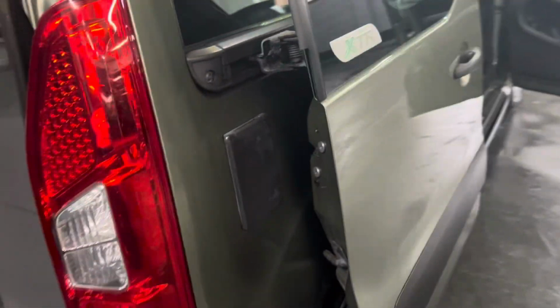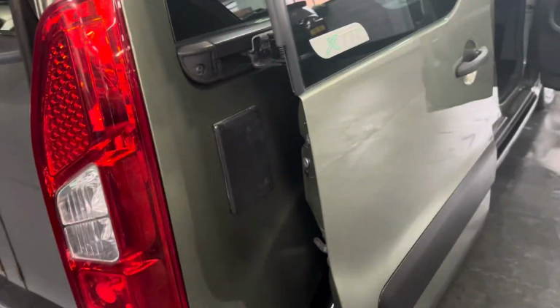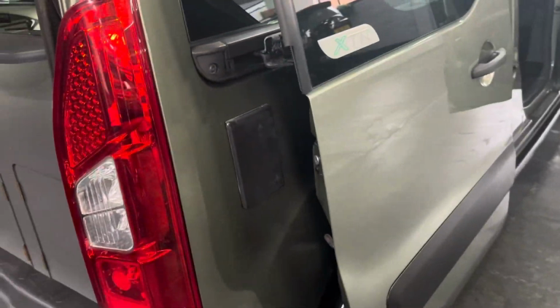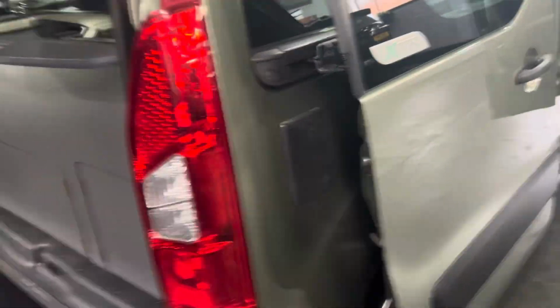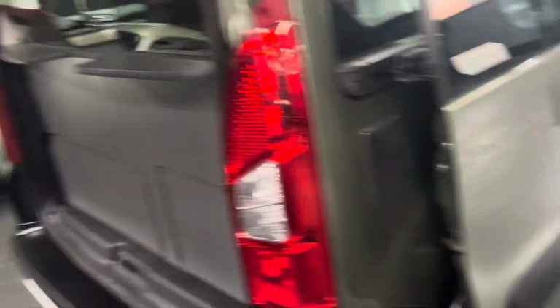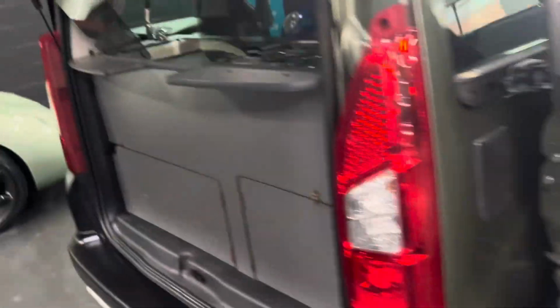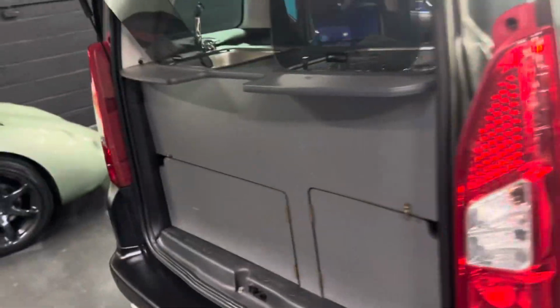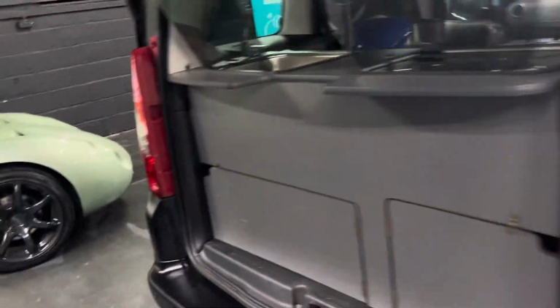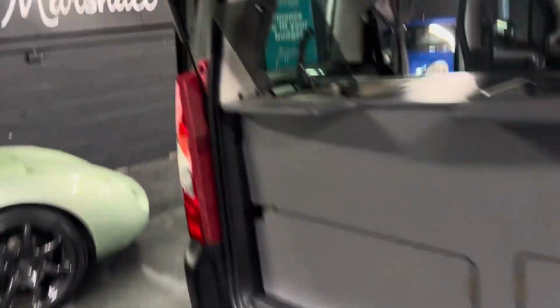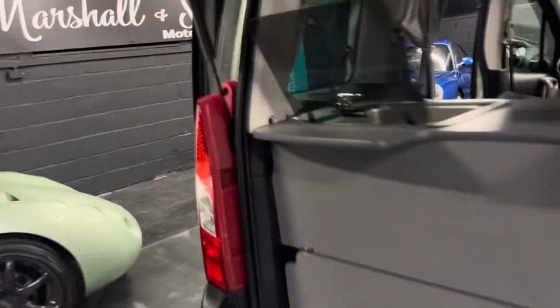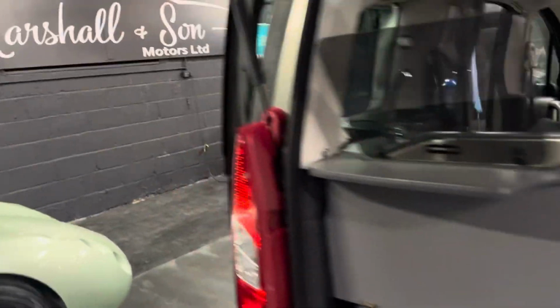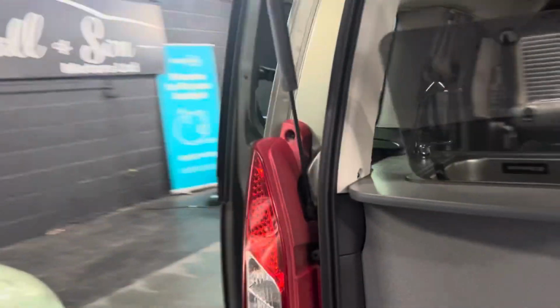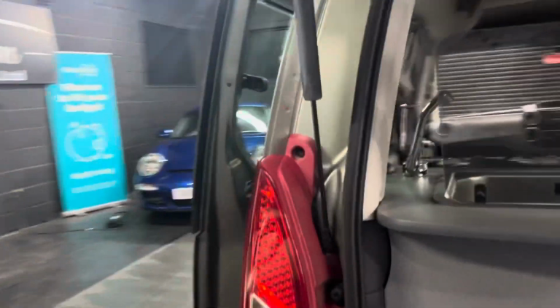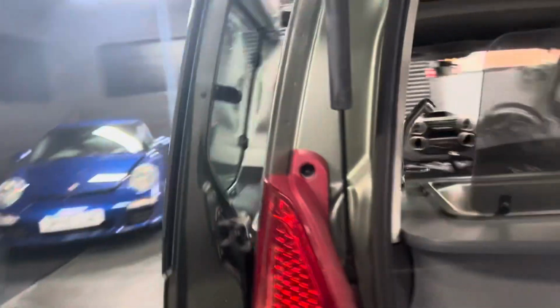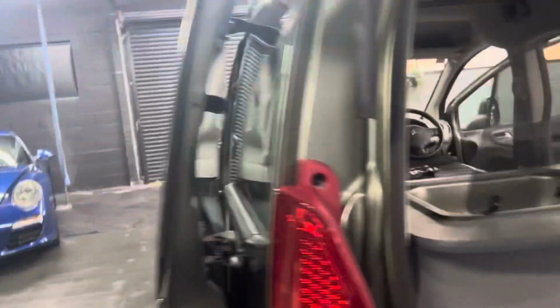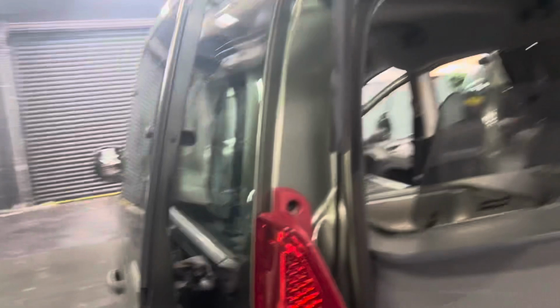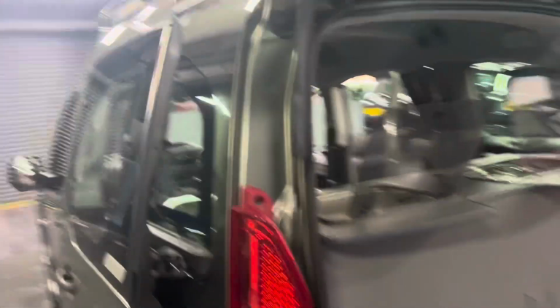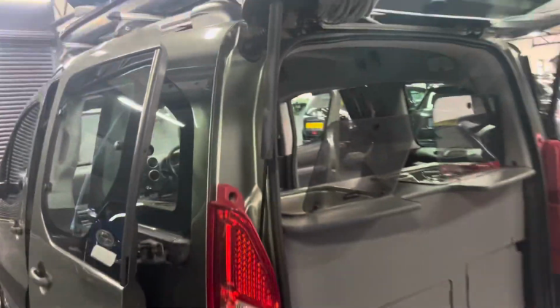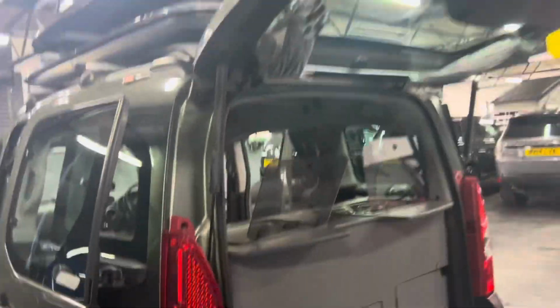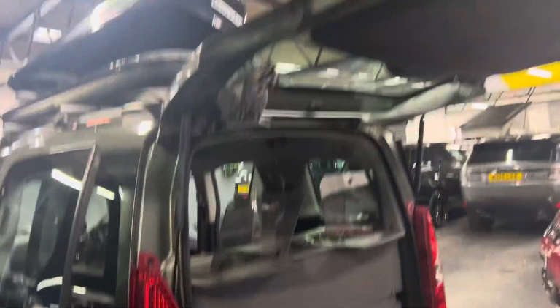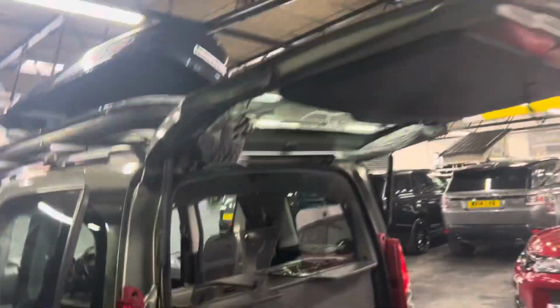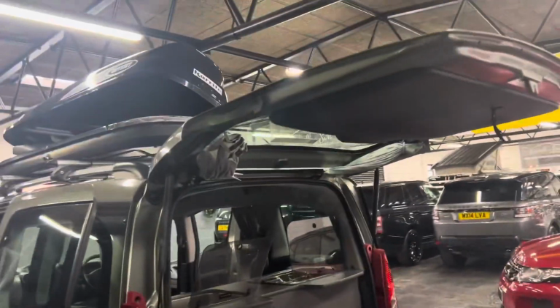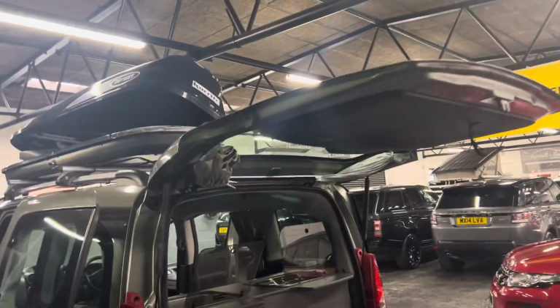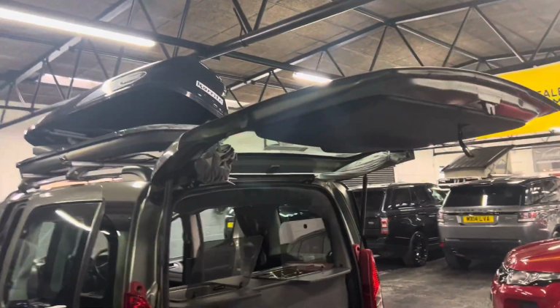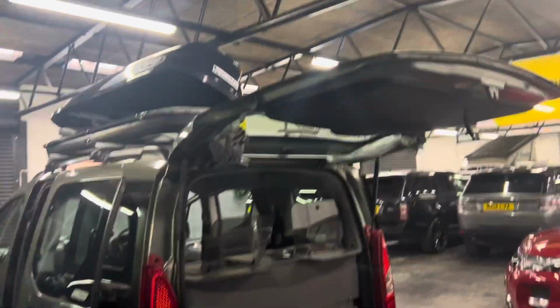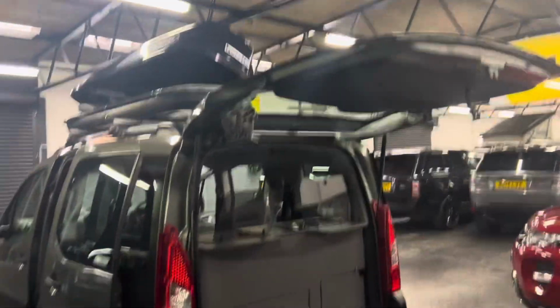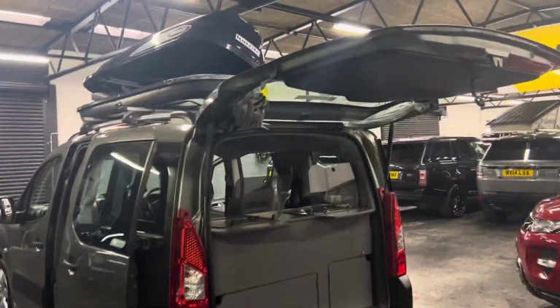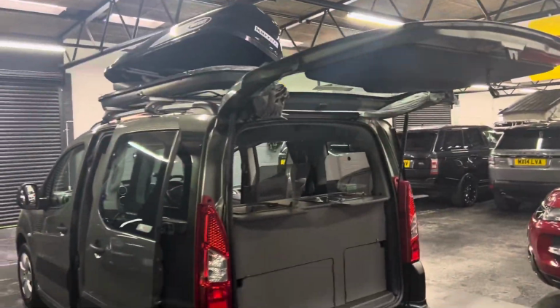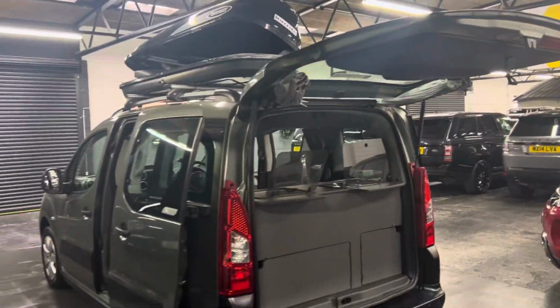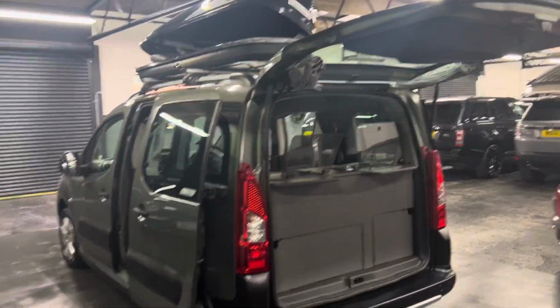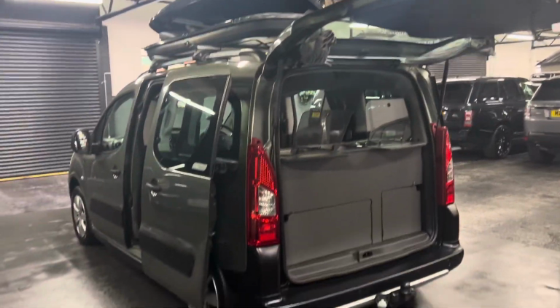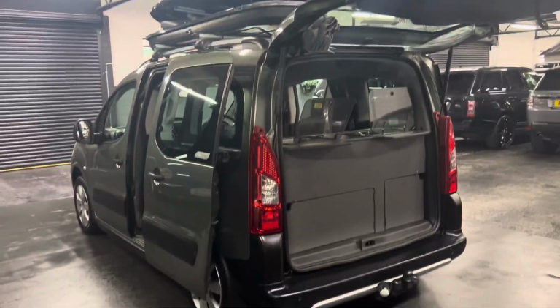It's also got electric hookup on this side, as you can see, so that hooks up to your mains when you're on site. It also has curtains and mosquito blinds.